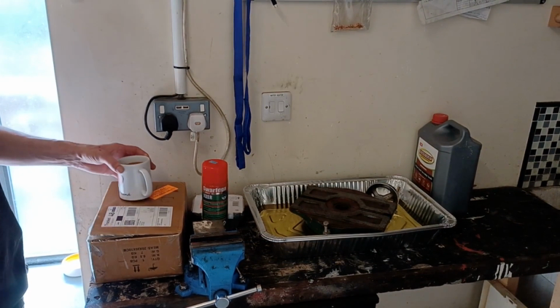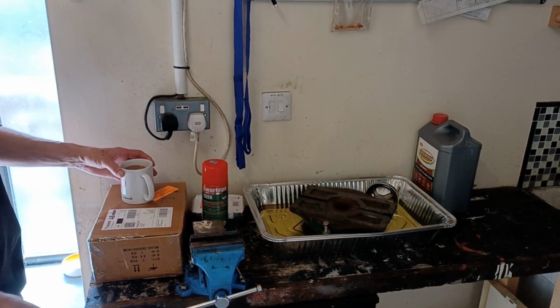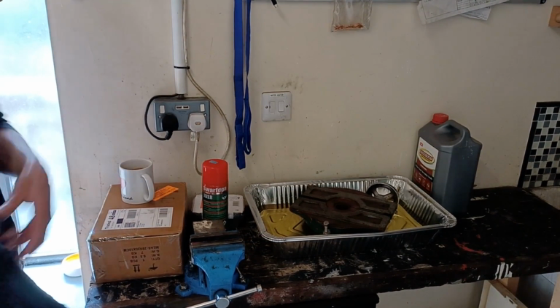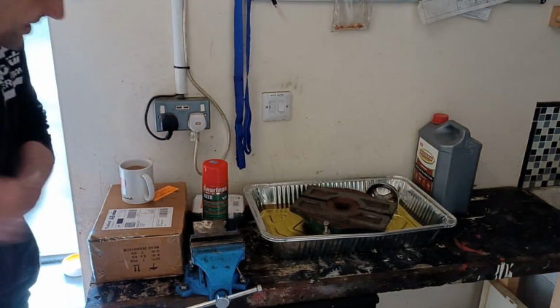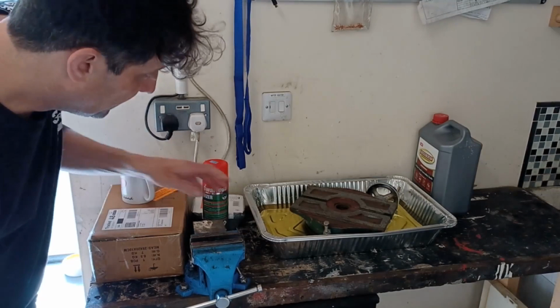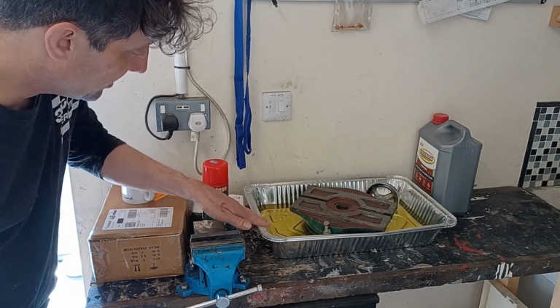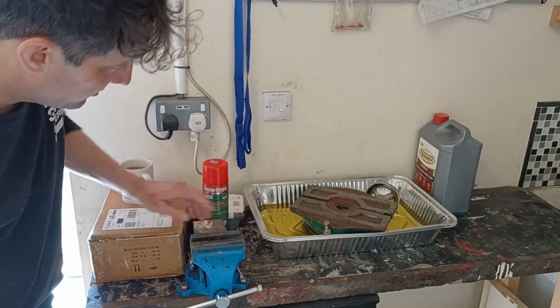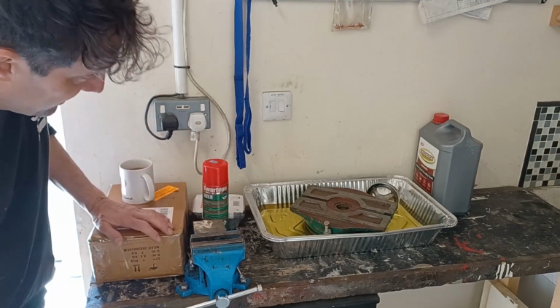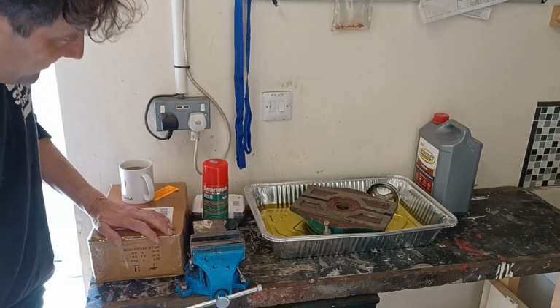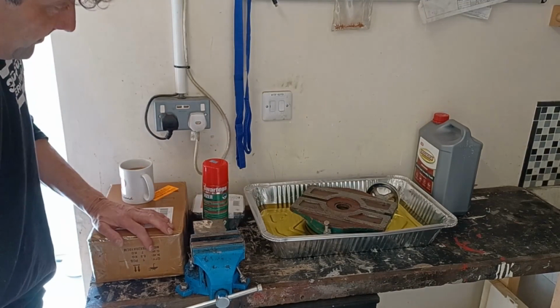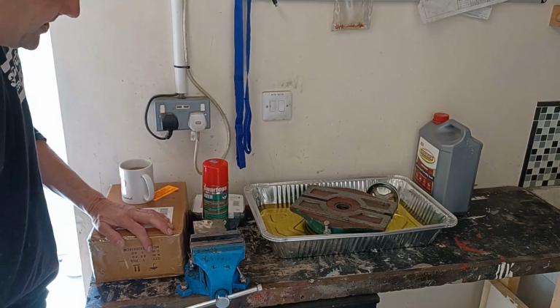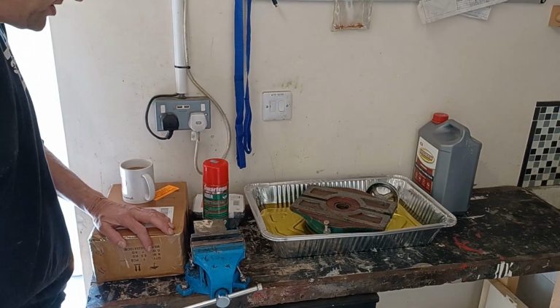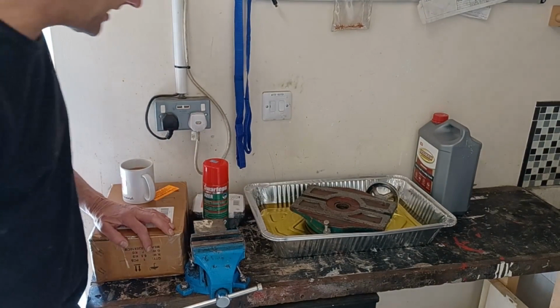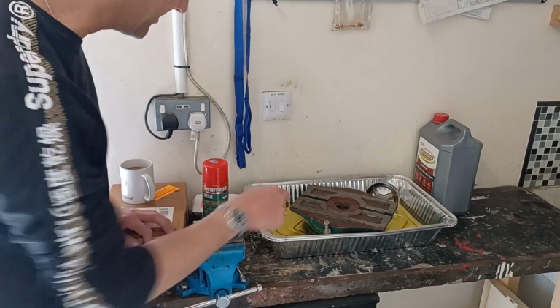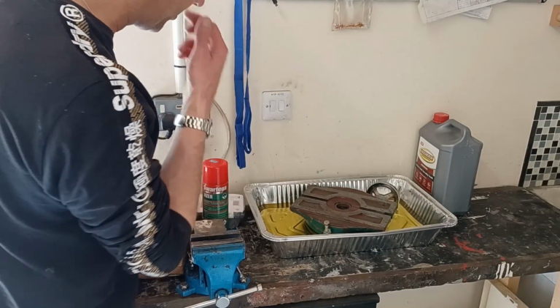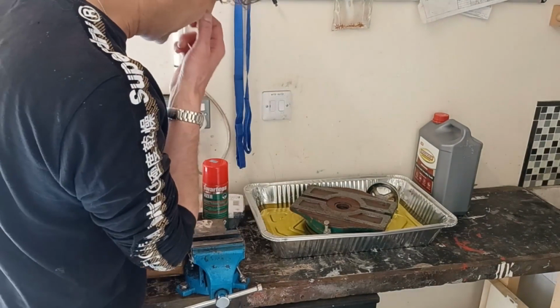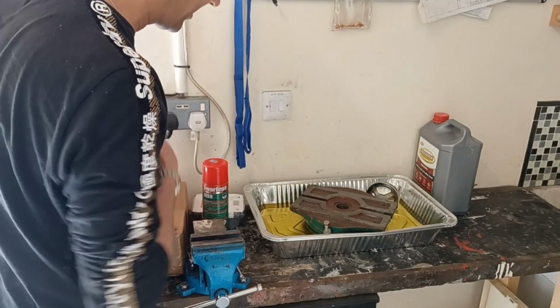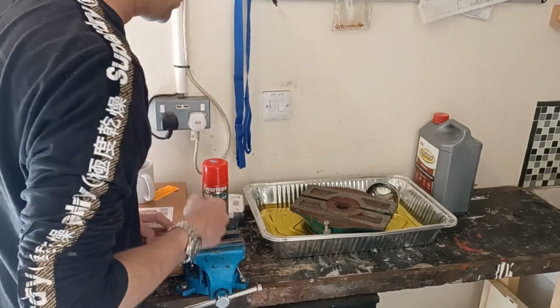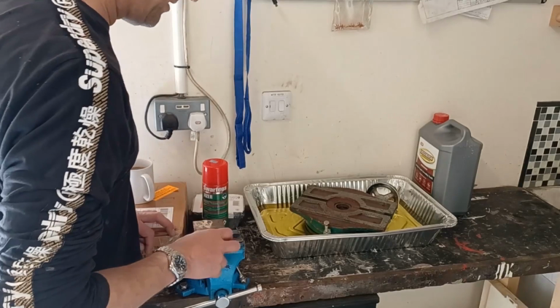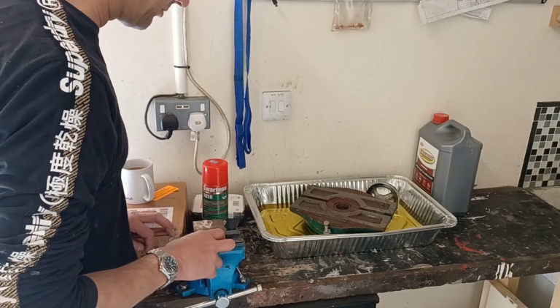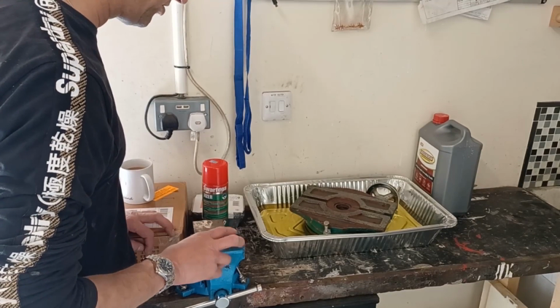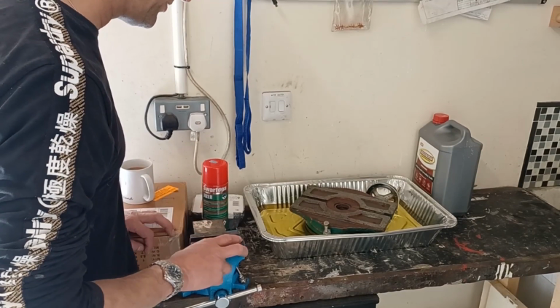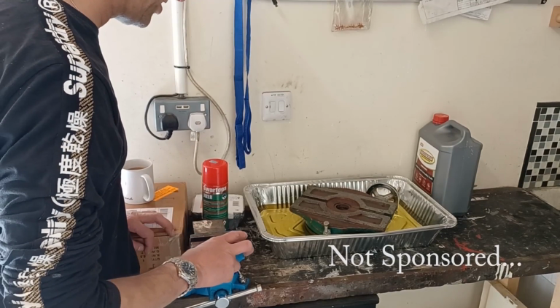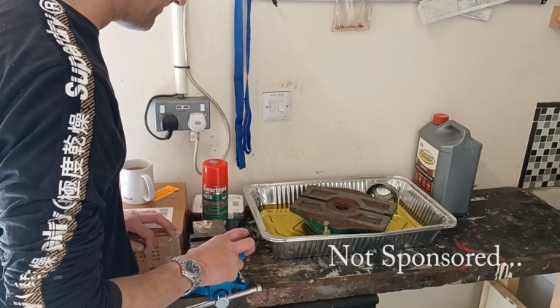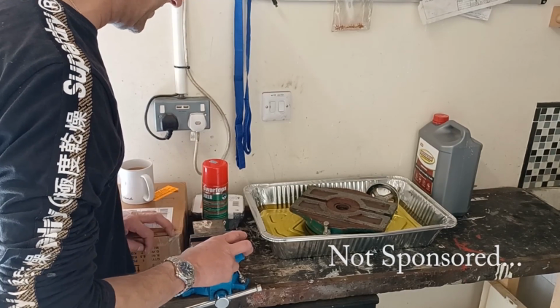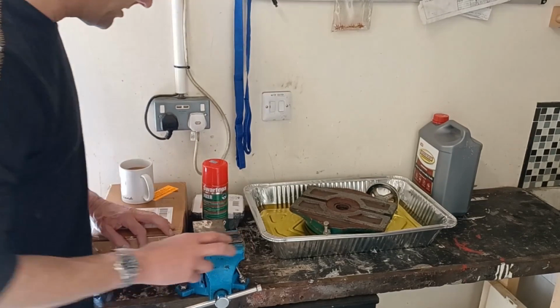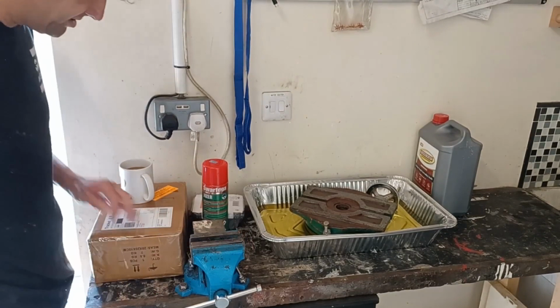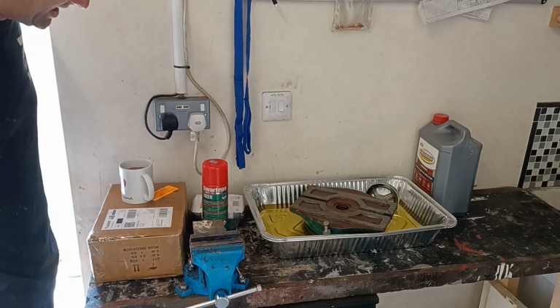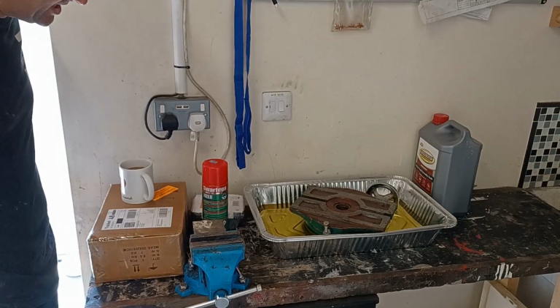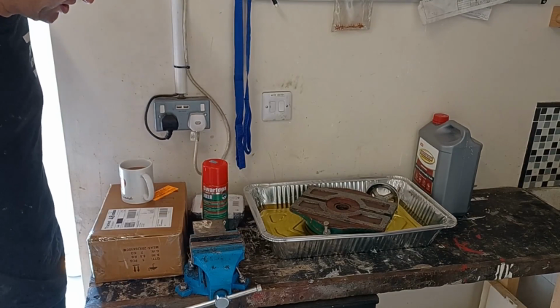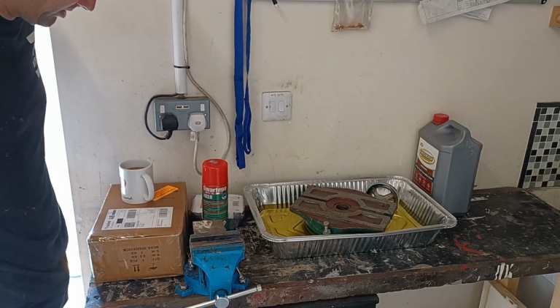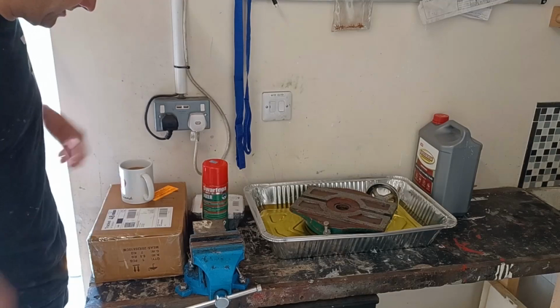As I've said before, I'm just pottering around doing things really. I'm cleaning up the rotary table - I've degreased it, cleaned it, and I'm just putting it in this Evaporust stuff to get any surface rust off it.